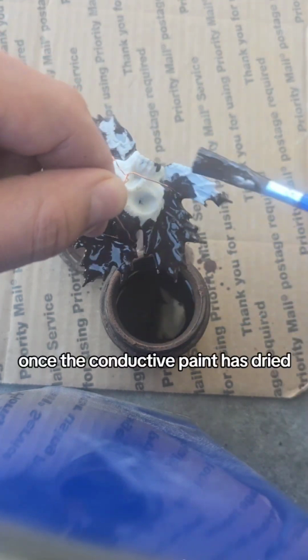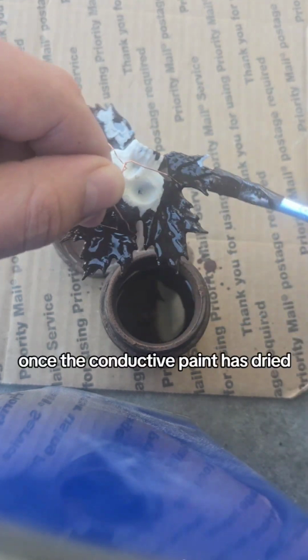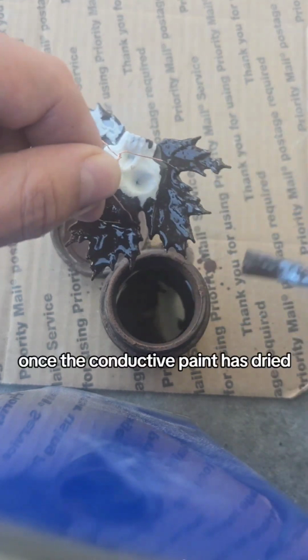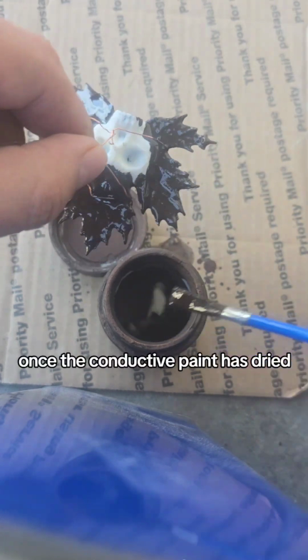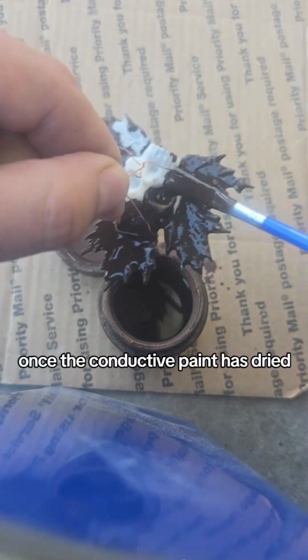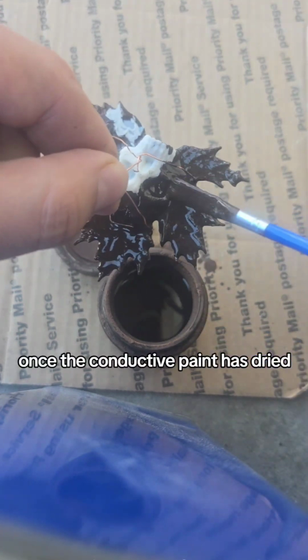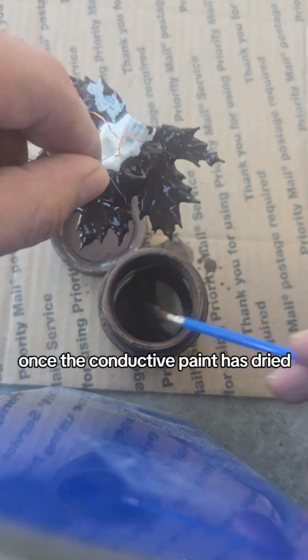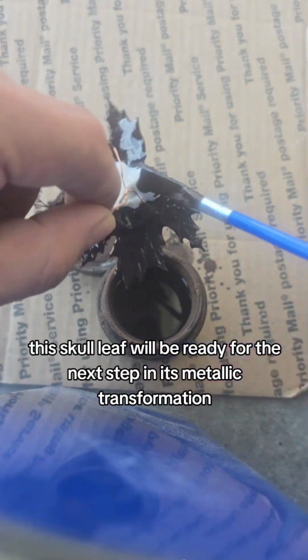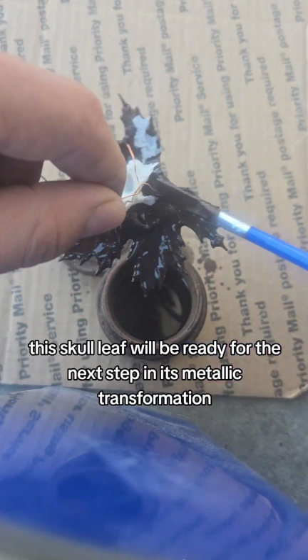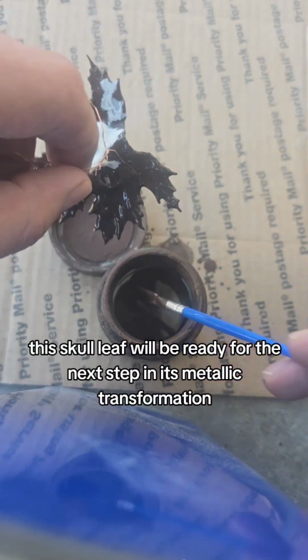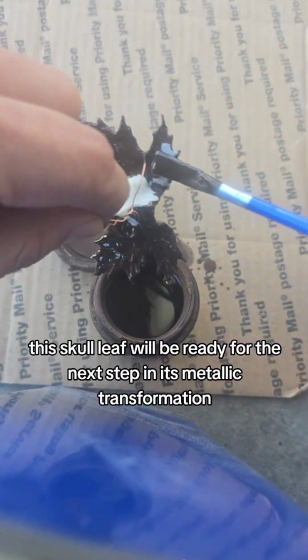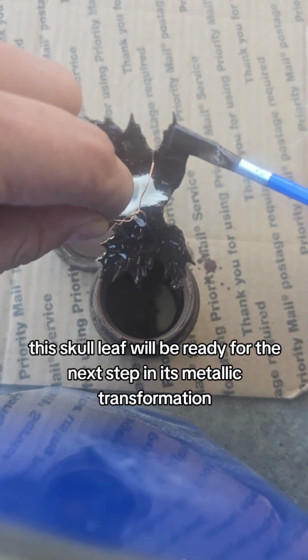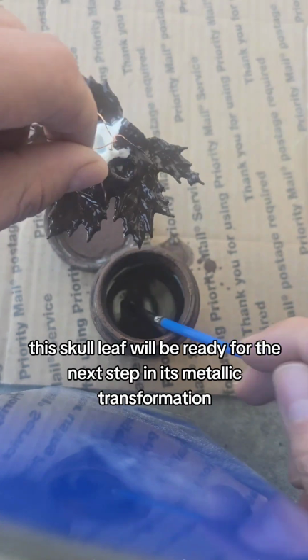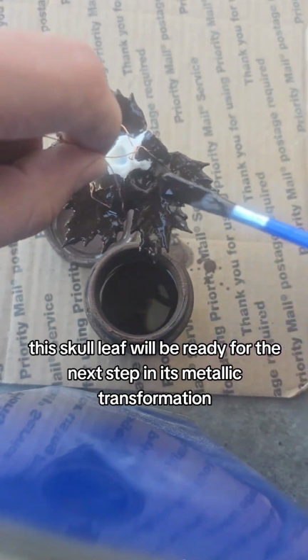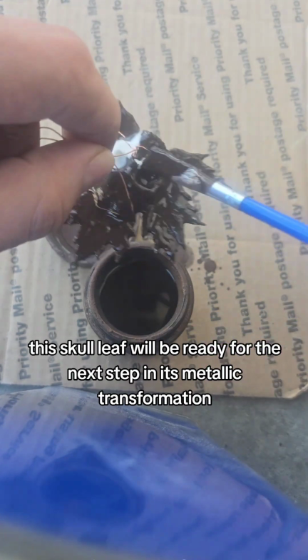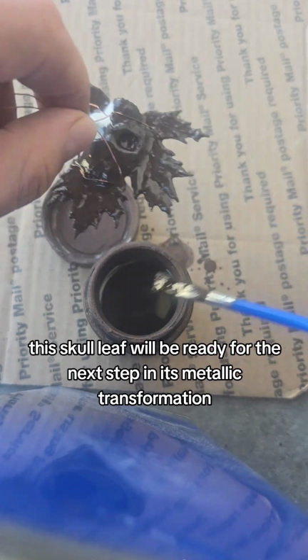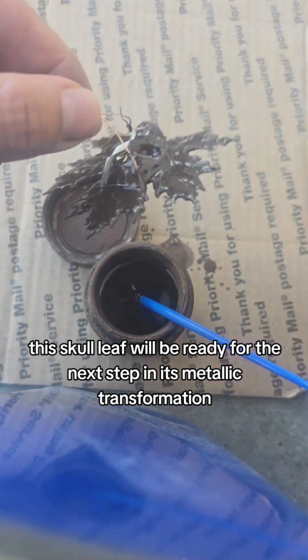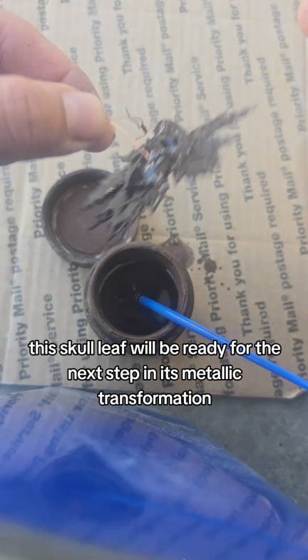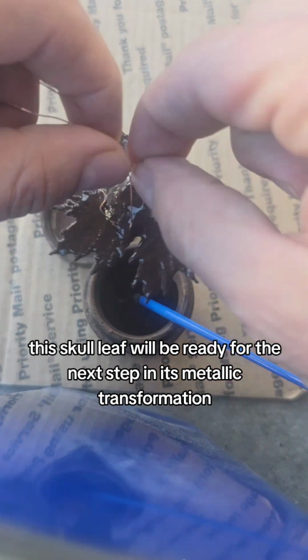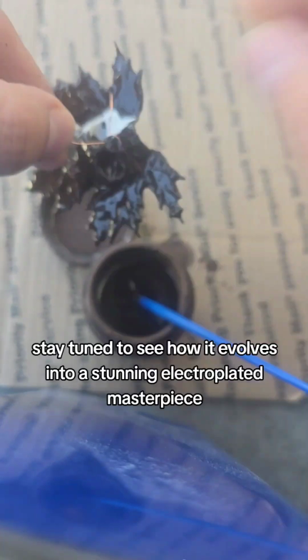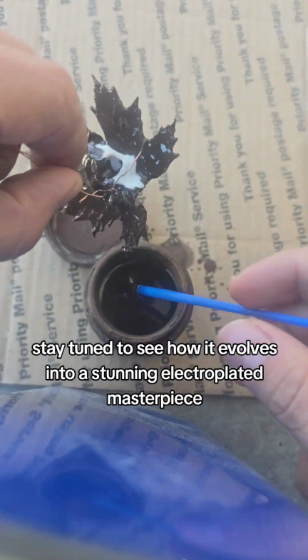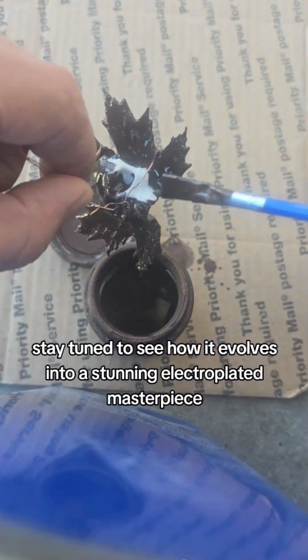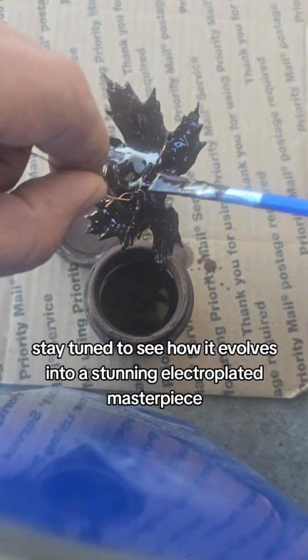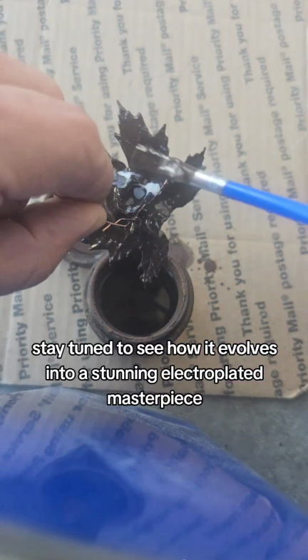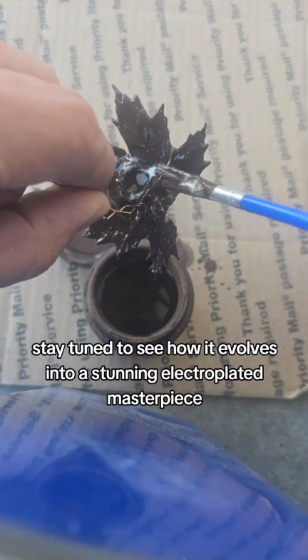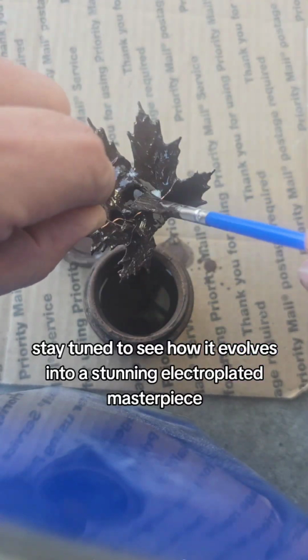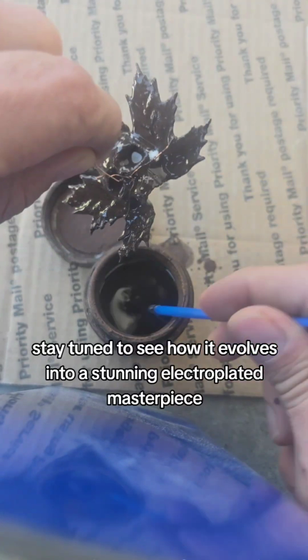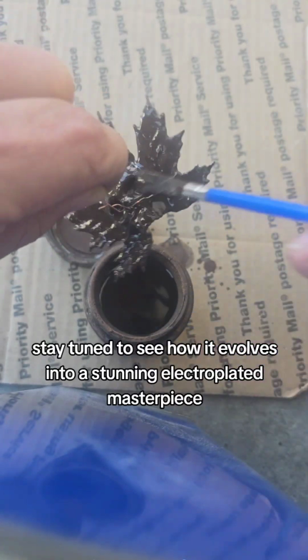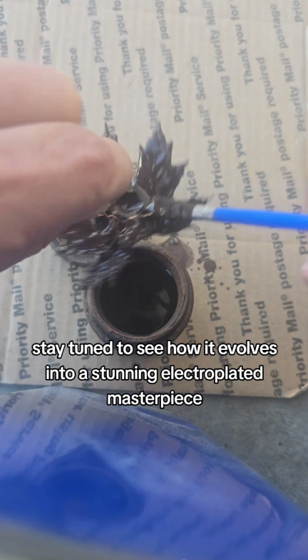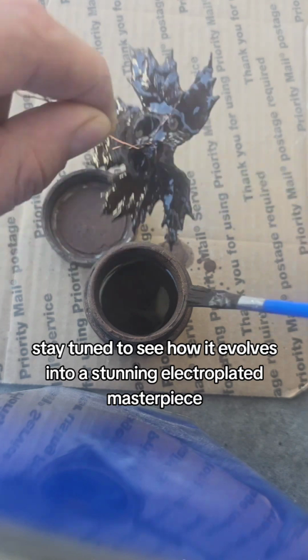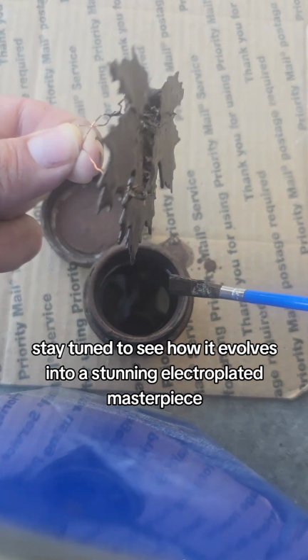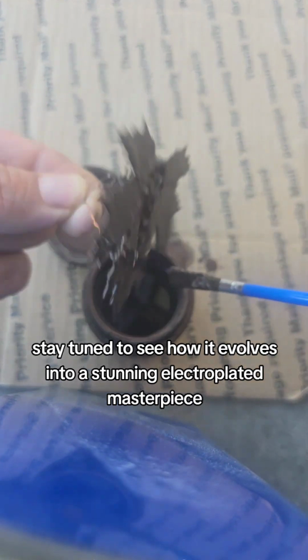Once the conductive paint has dried, this skull leaf will be ready for the next step in its metallic transformation. Stay tuned to see how it evolves into a stunning electroplated masterpiece. Peace.